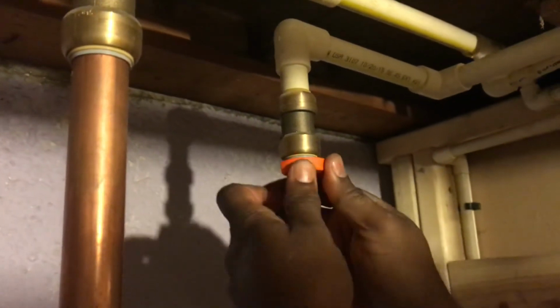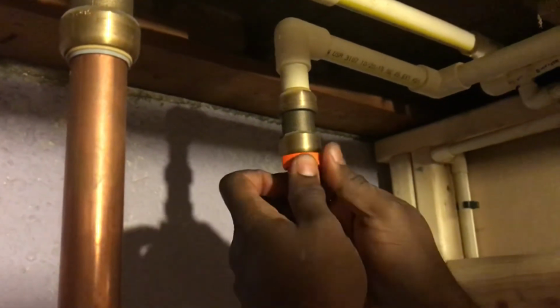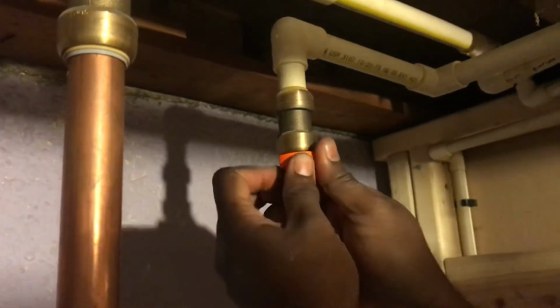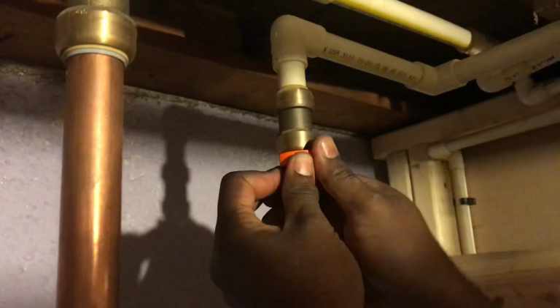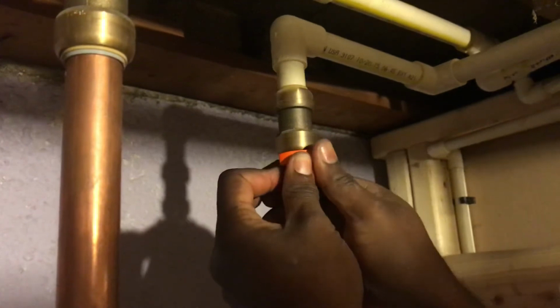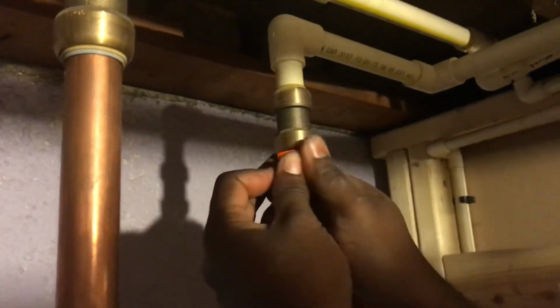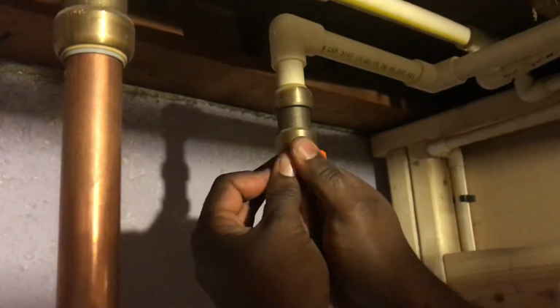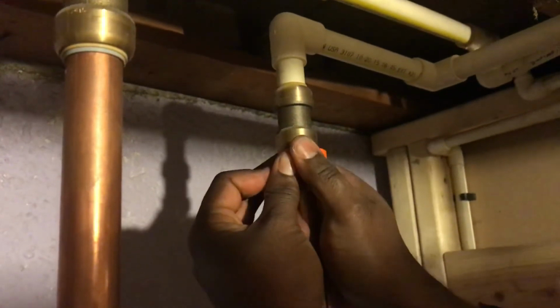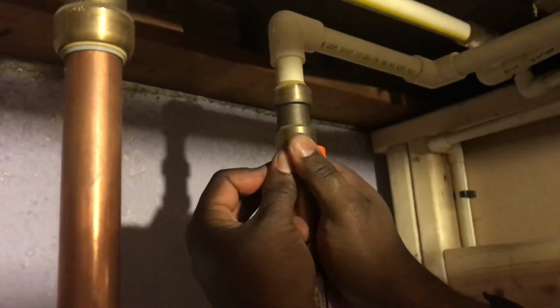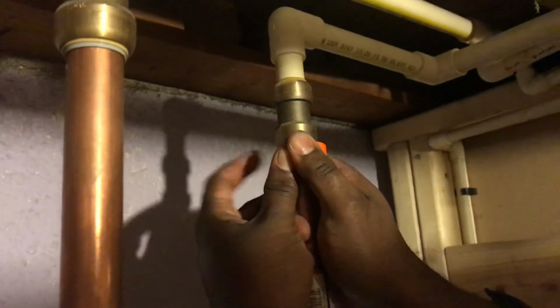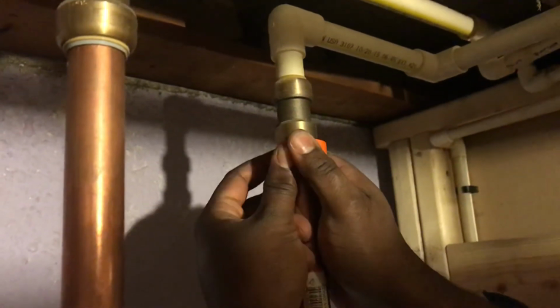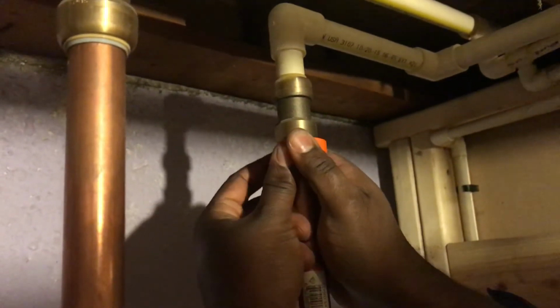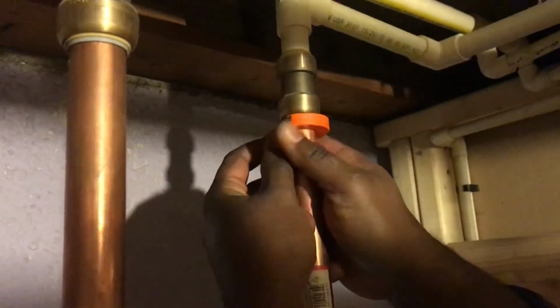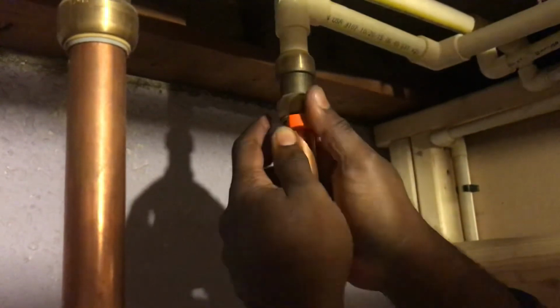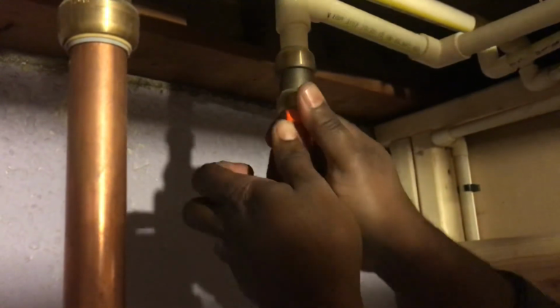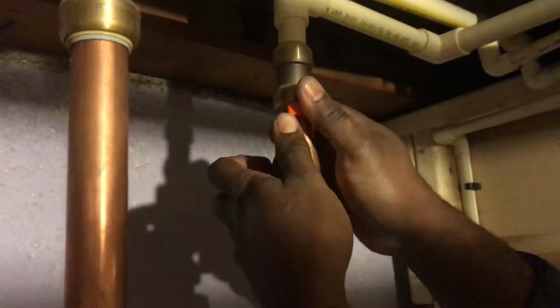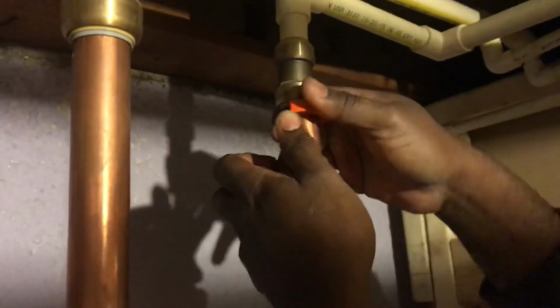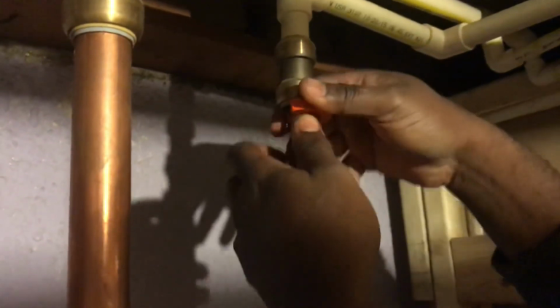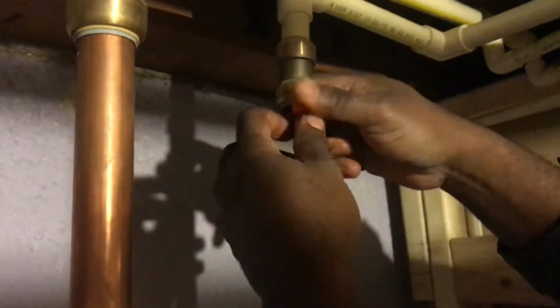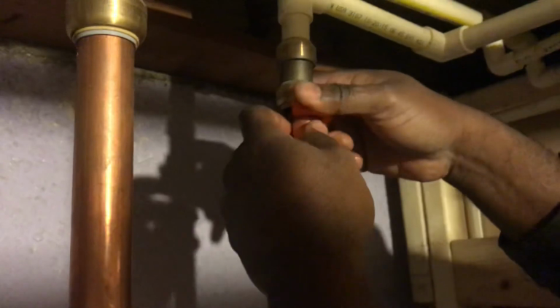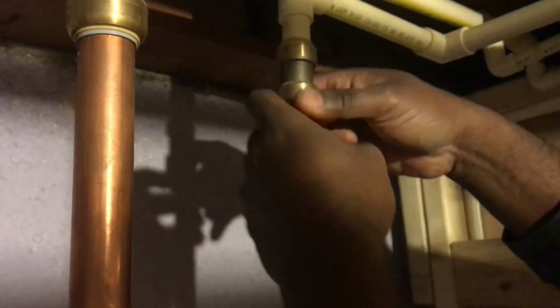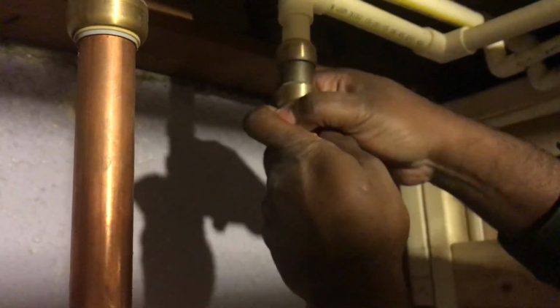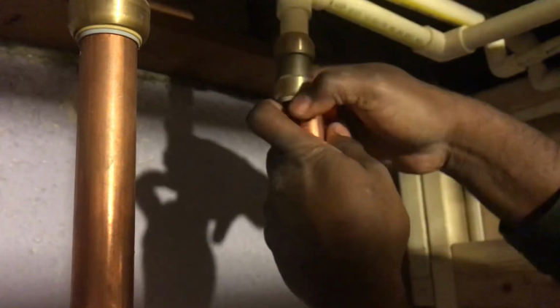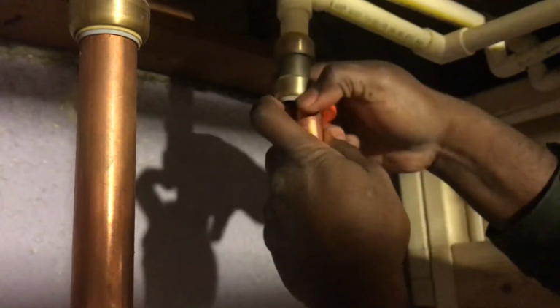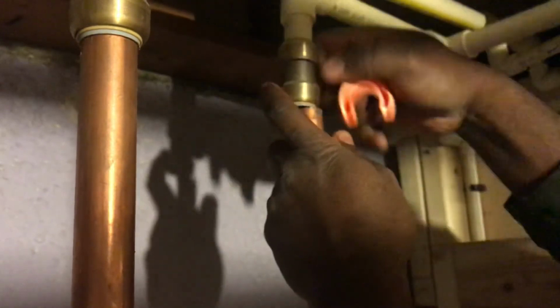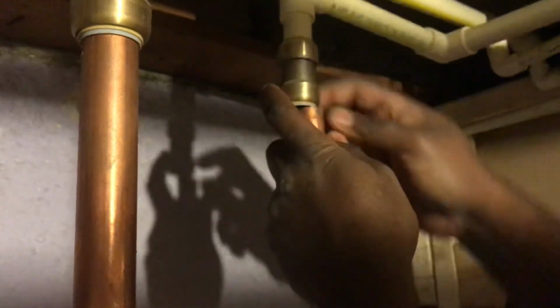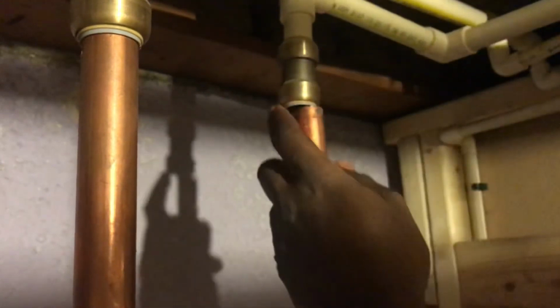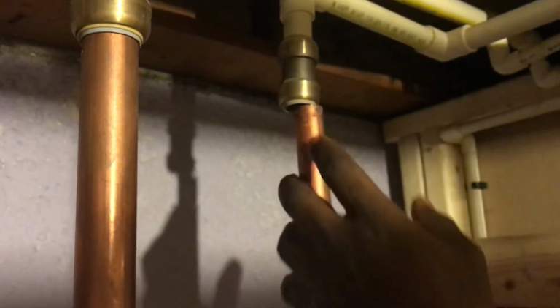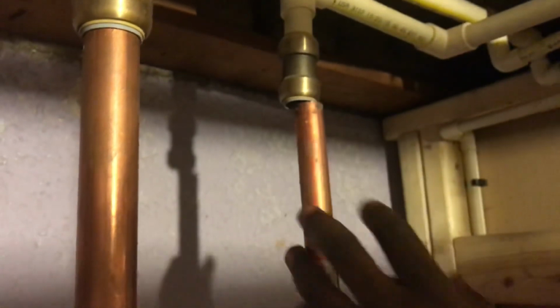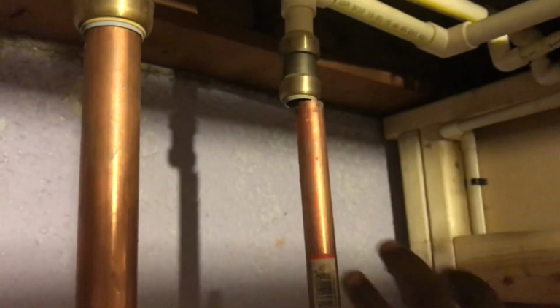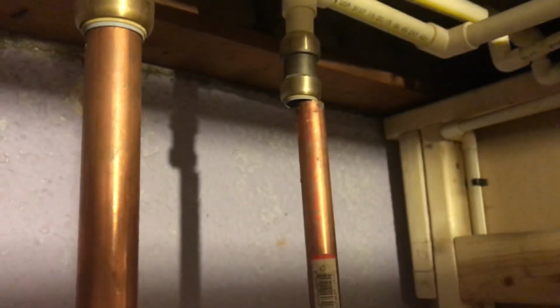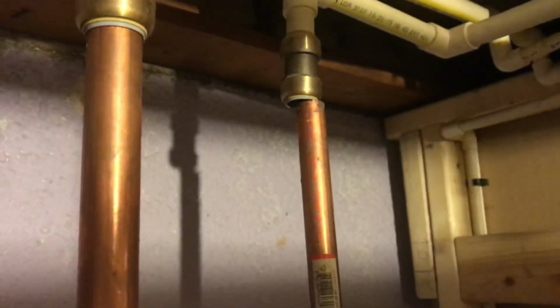There you go. This is how we remove the shock bike.